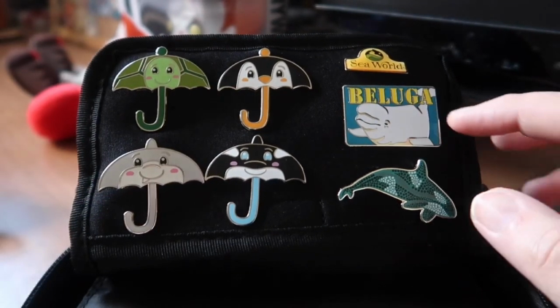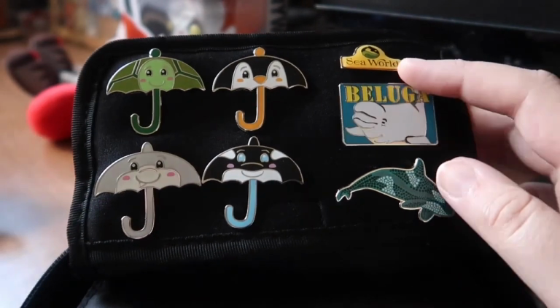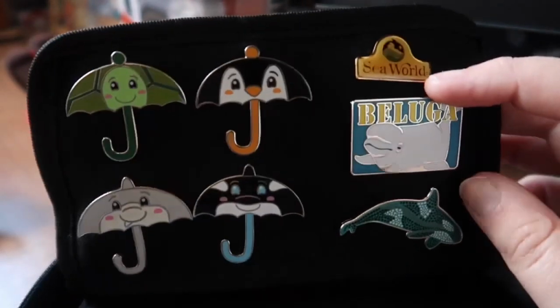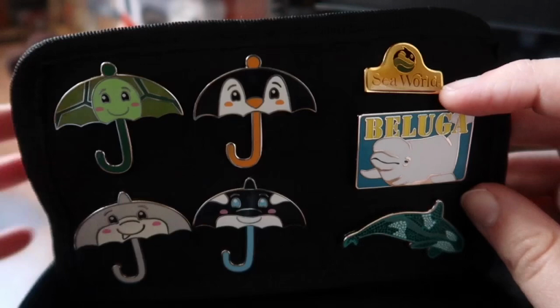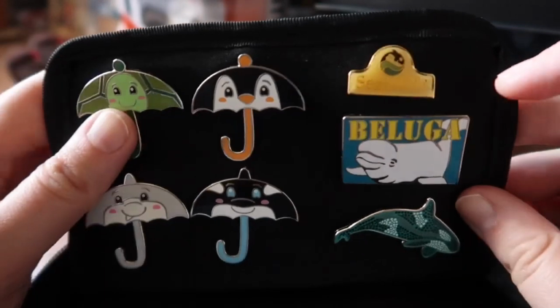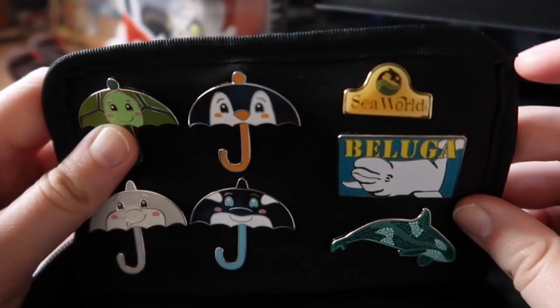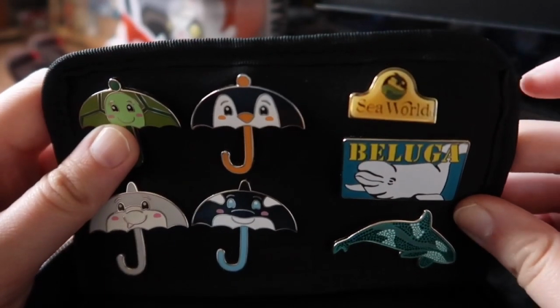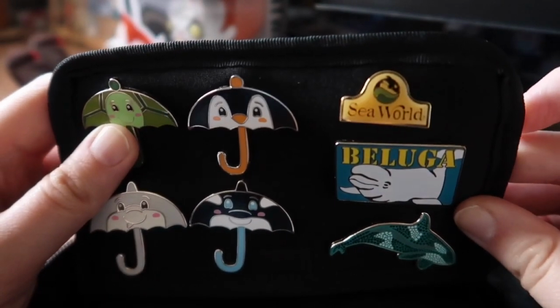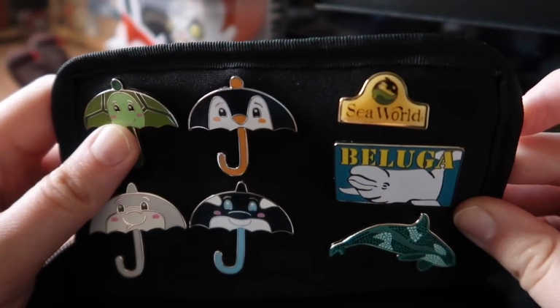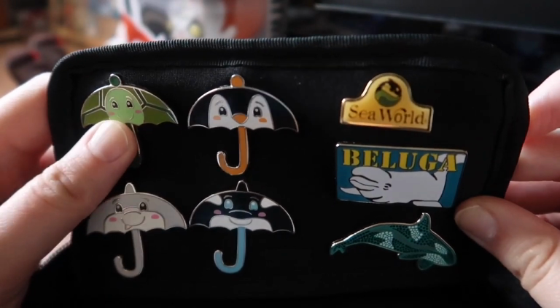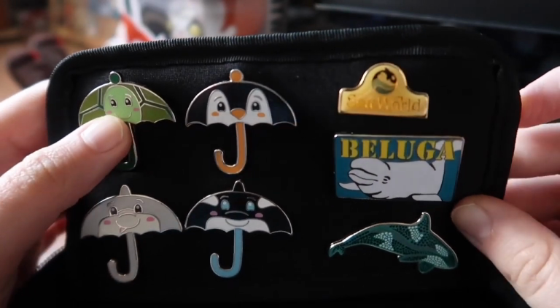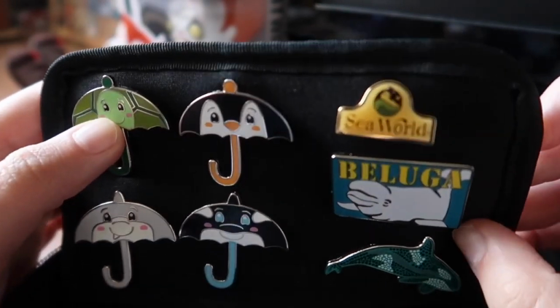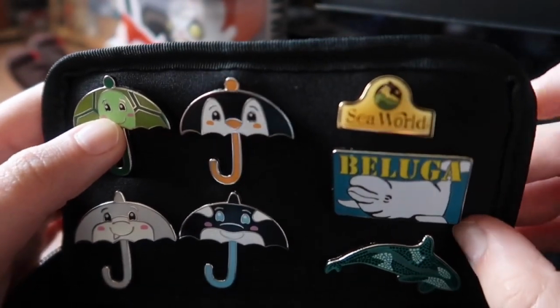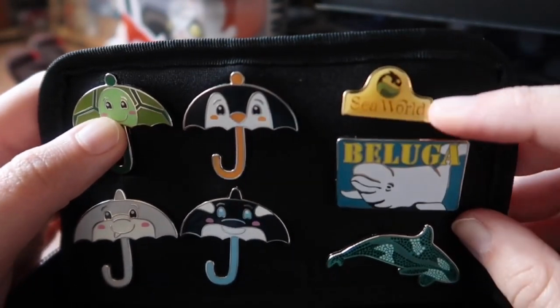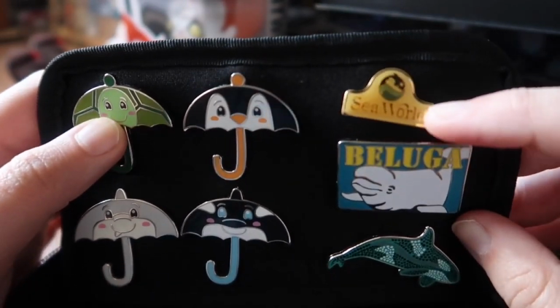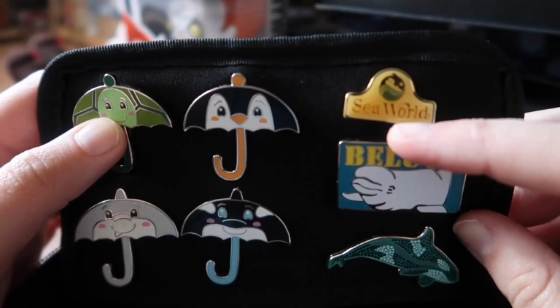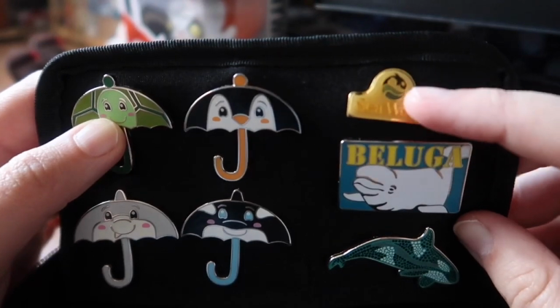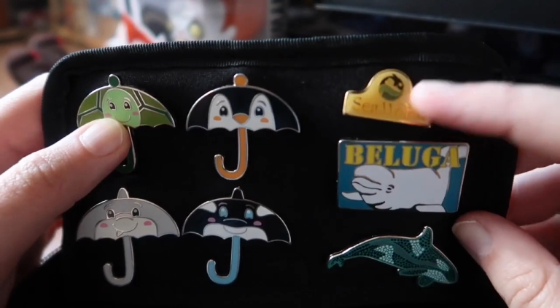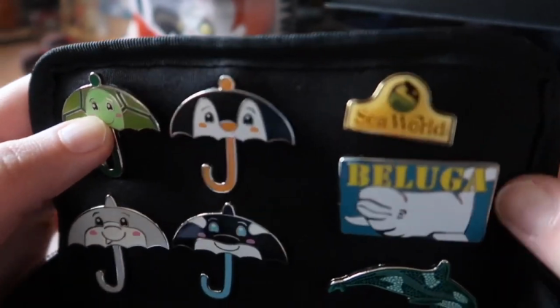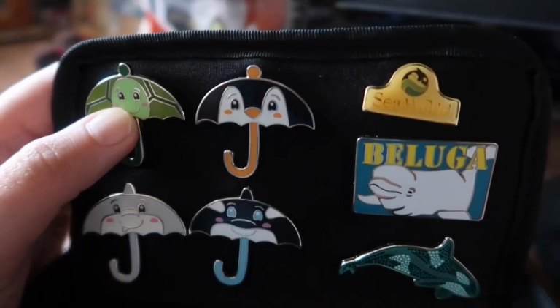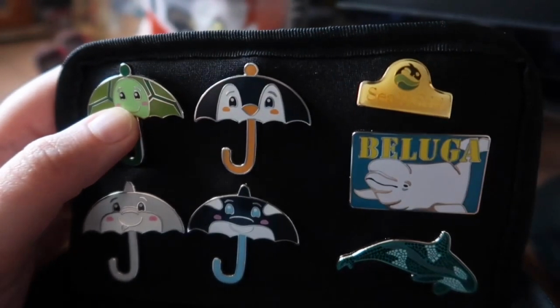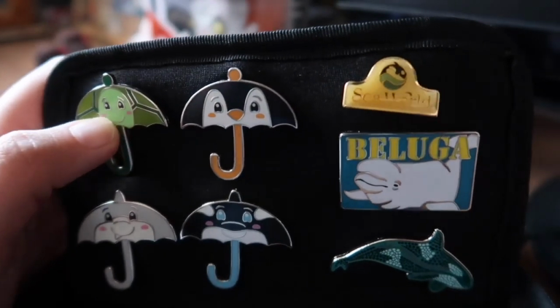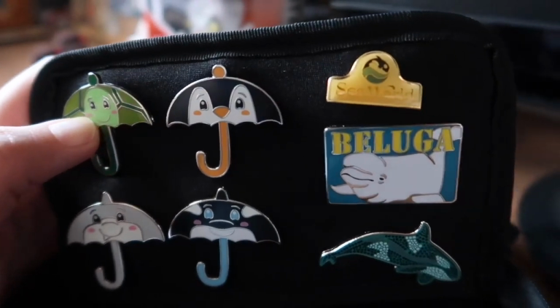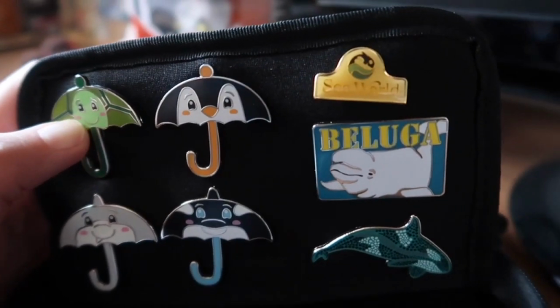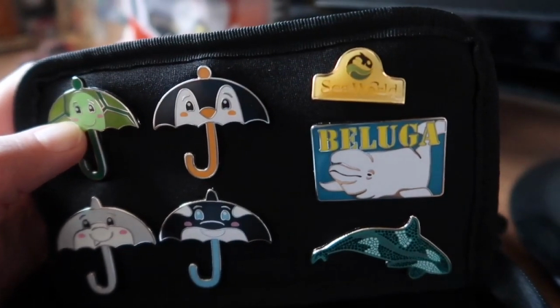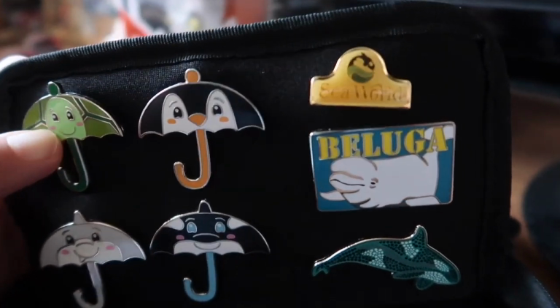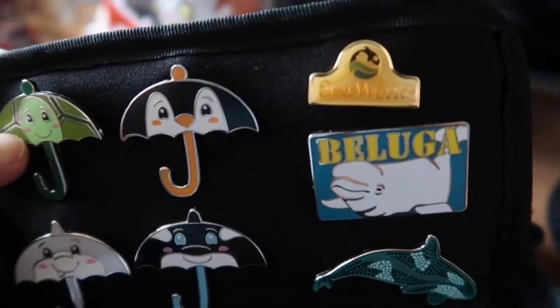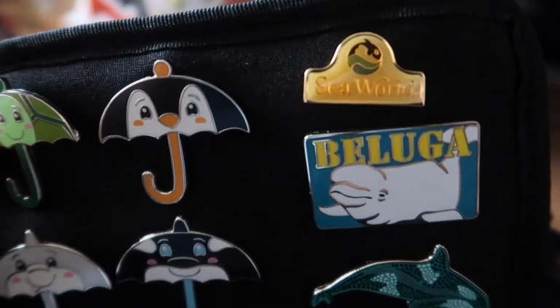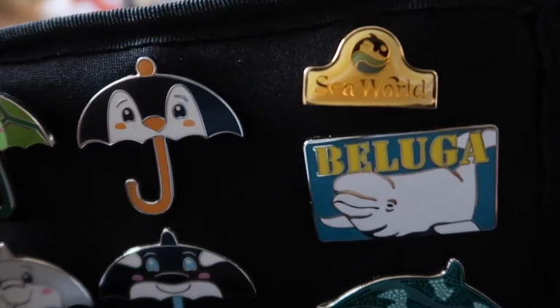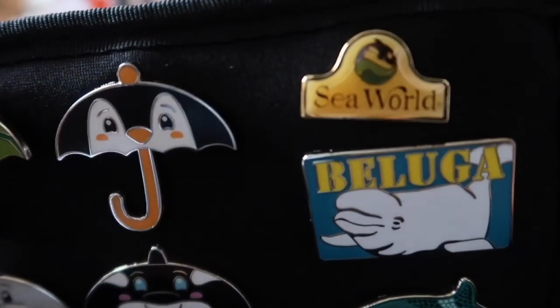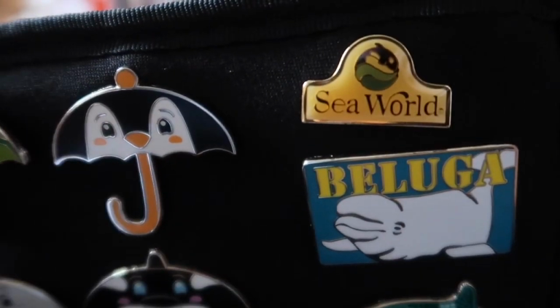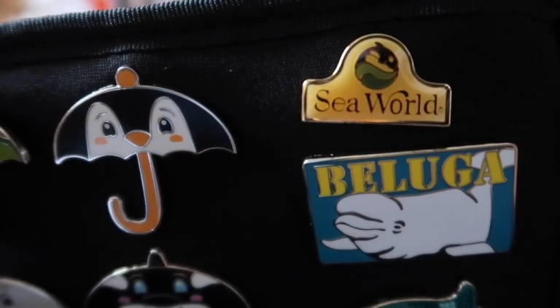This pin I actually found in a charity shop a couple of years ago. It's got the old 90s logo on there. That is my favourite logo because that's a picture of my childhood right there.